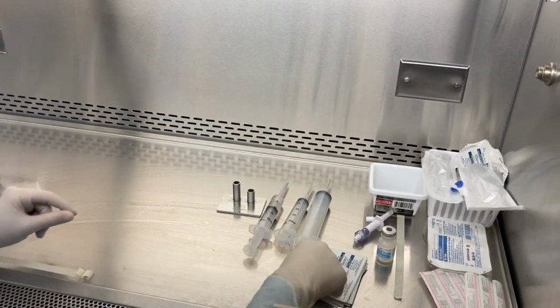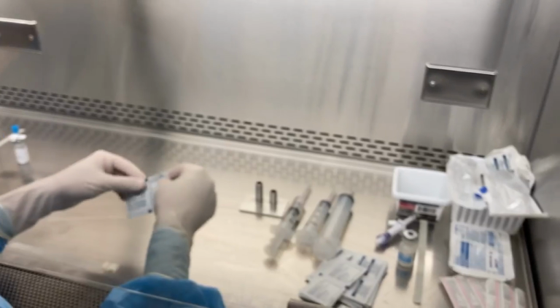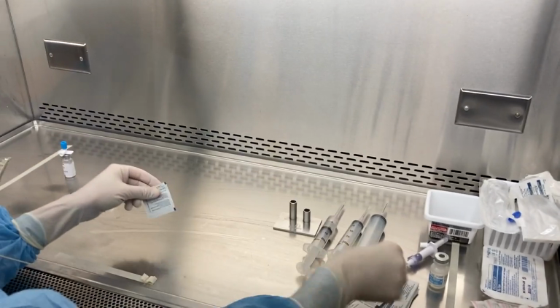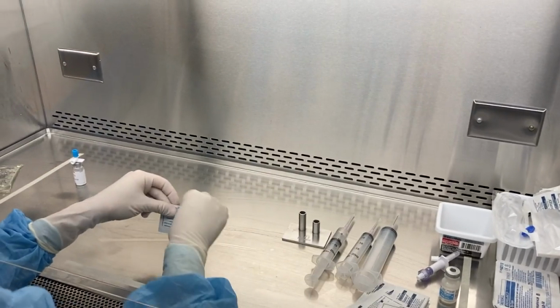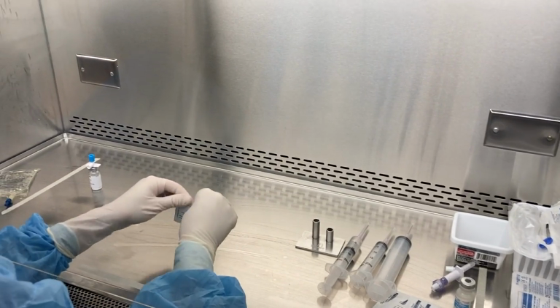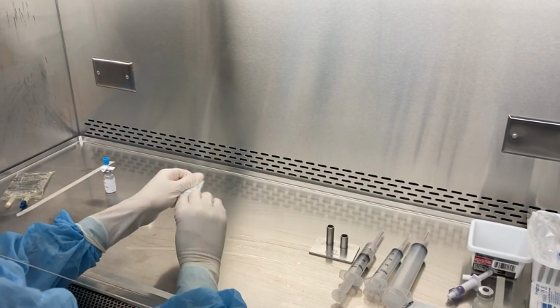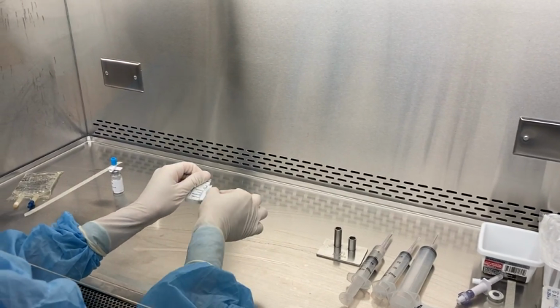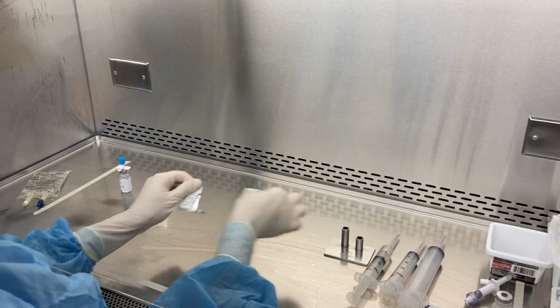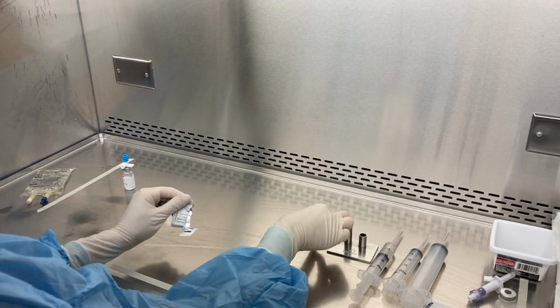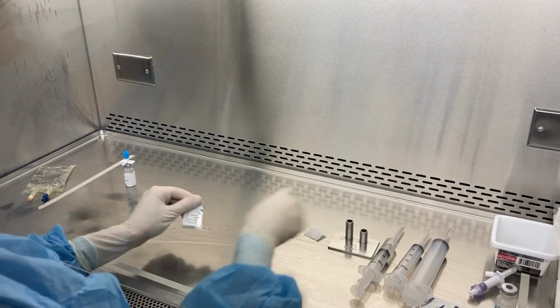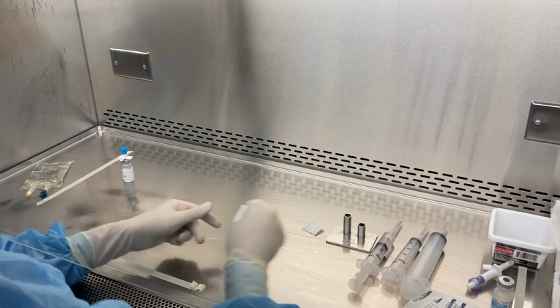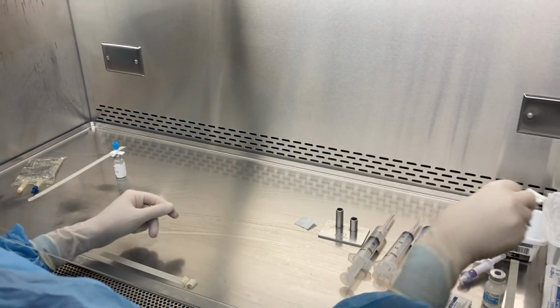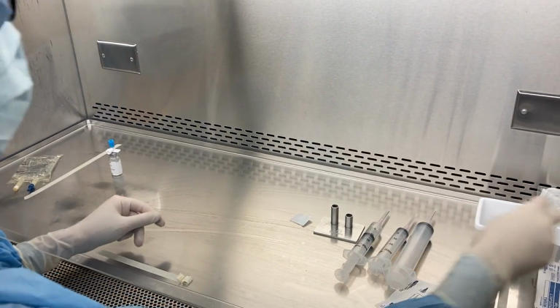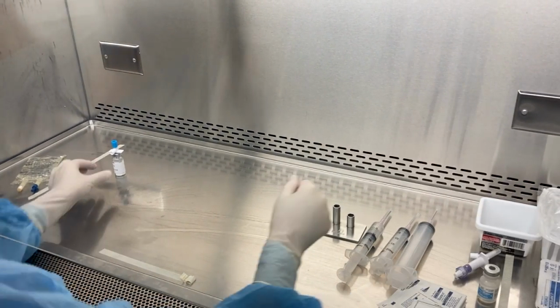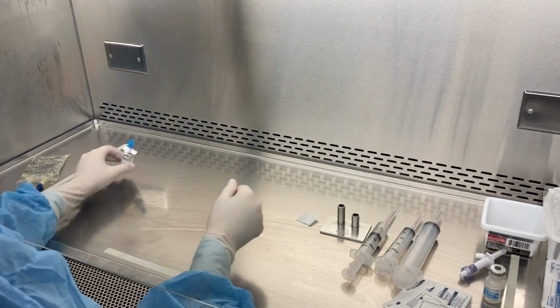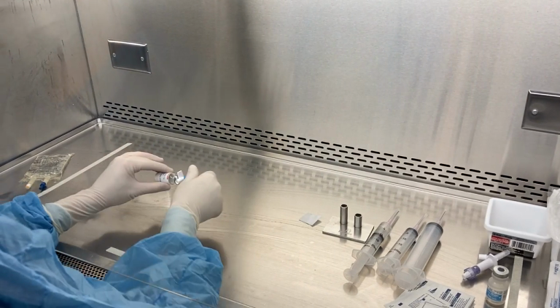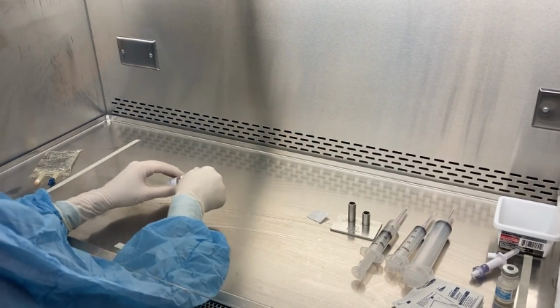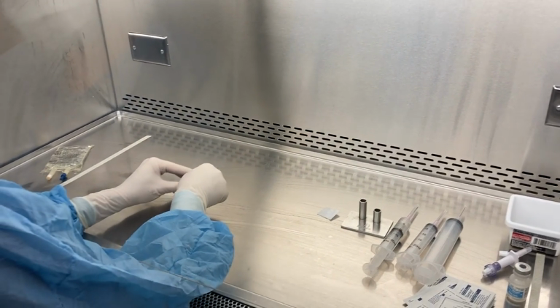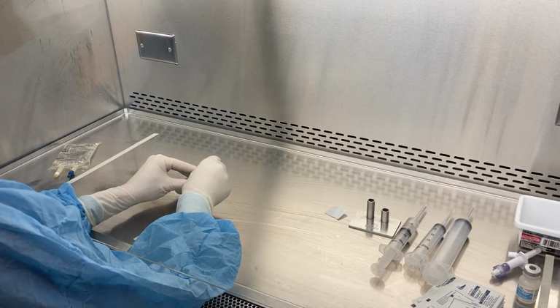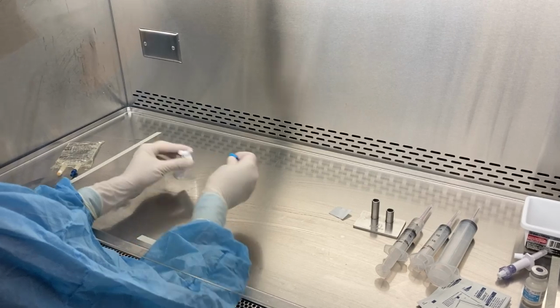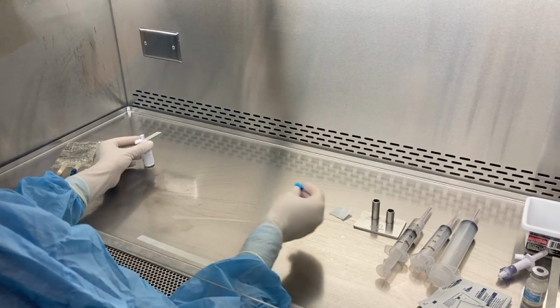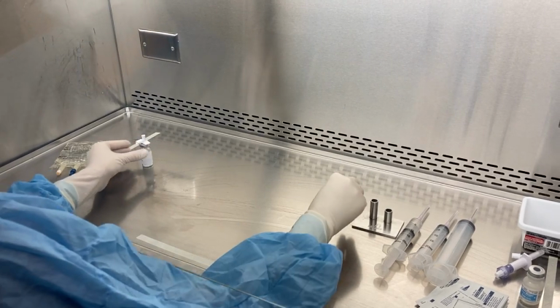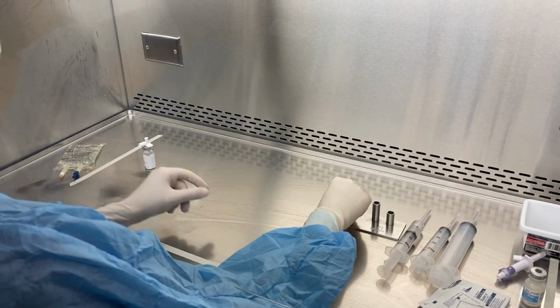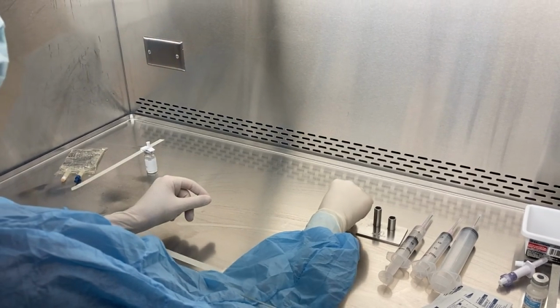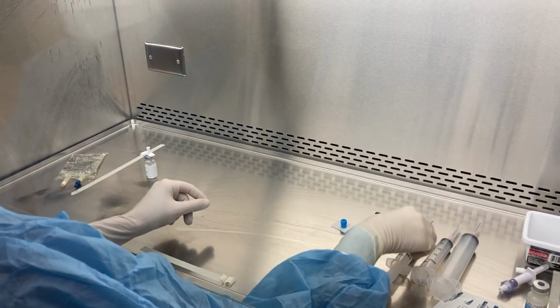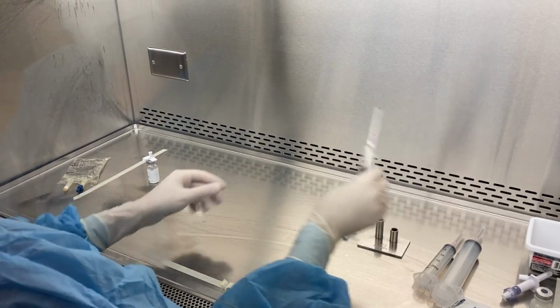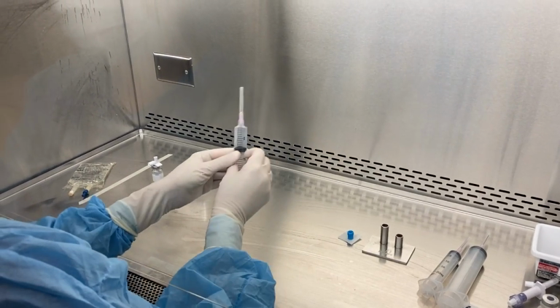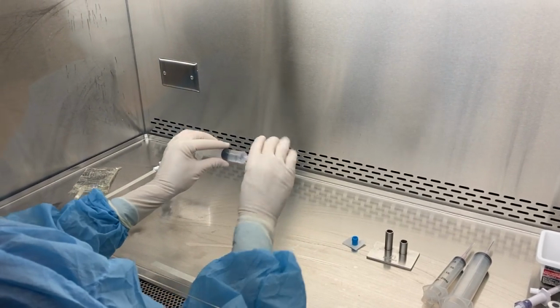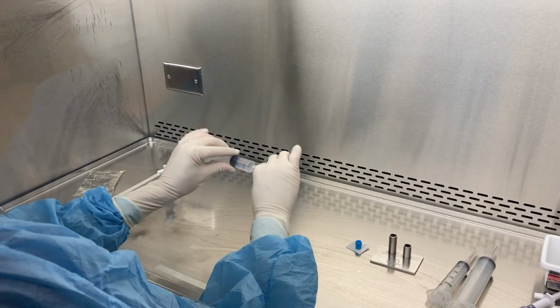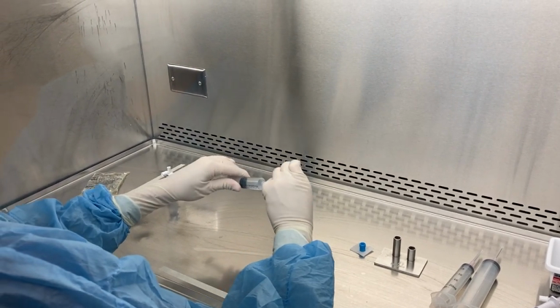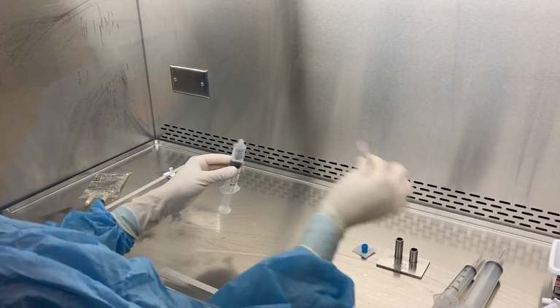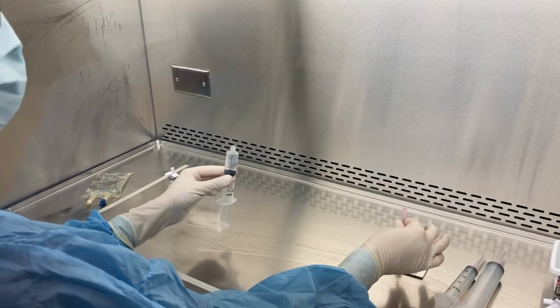Now to reconstitute — the first thing I'm going to do is place an alcohol swab on the work surface, unscrew the cap of the fill port of the dispensing pin, and attach my syringe.